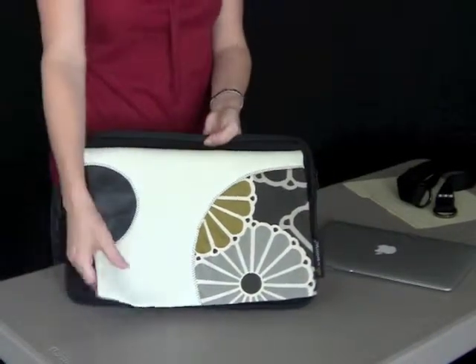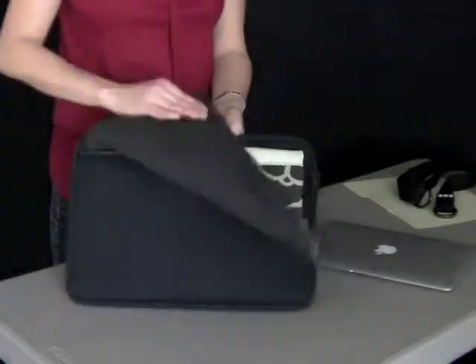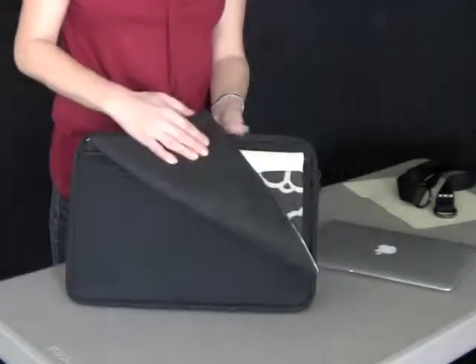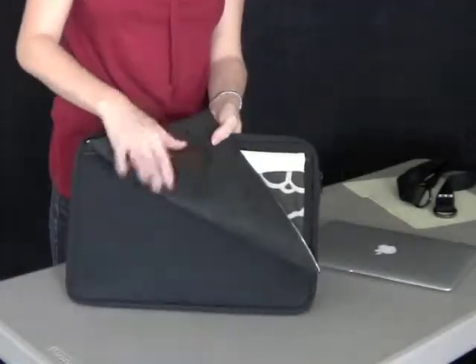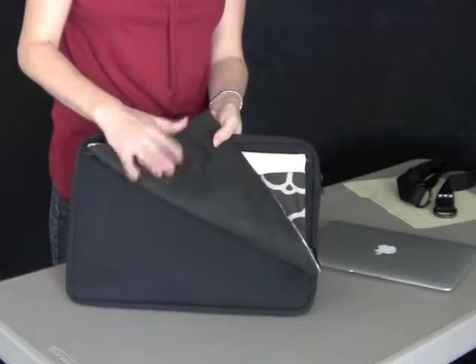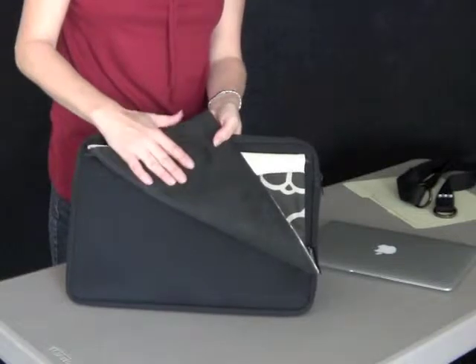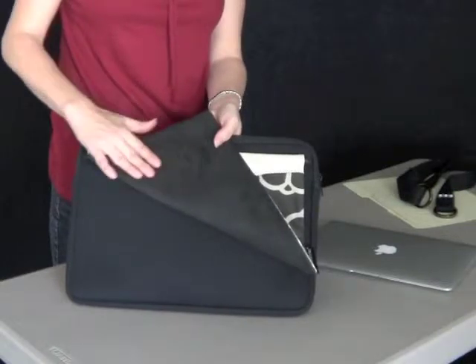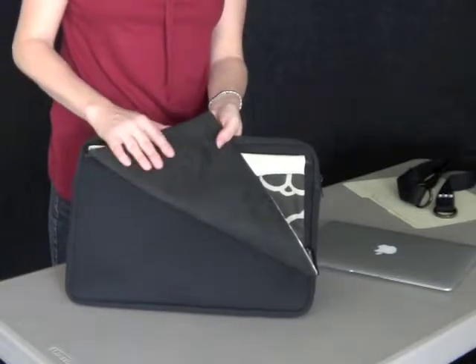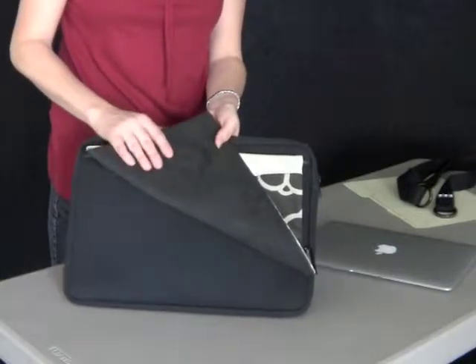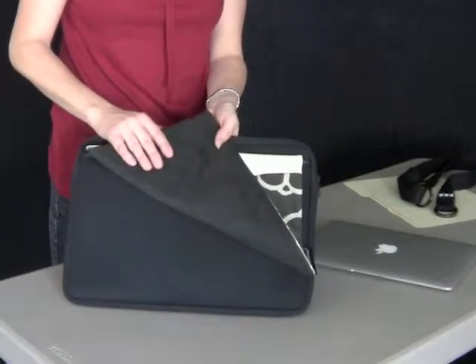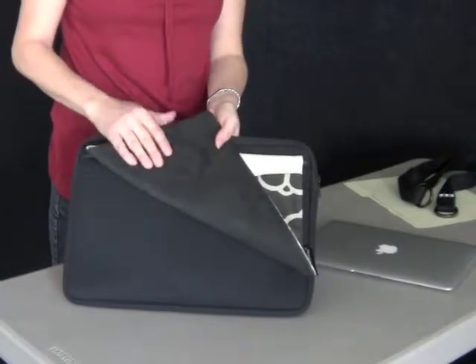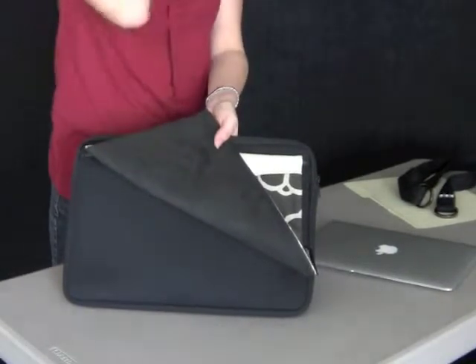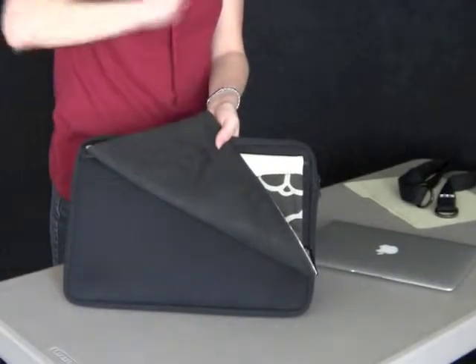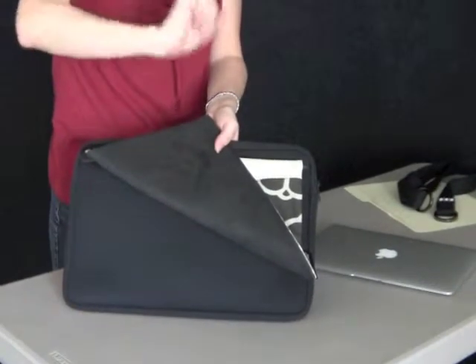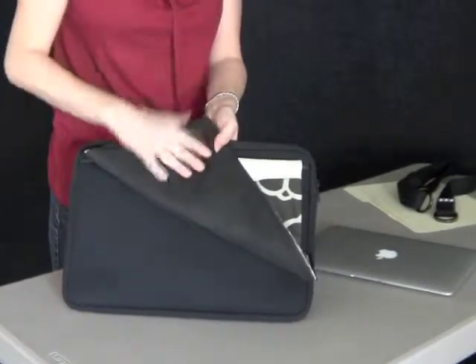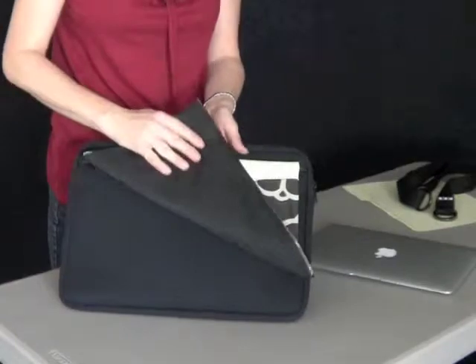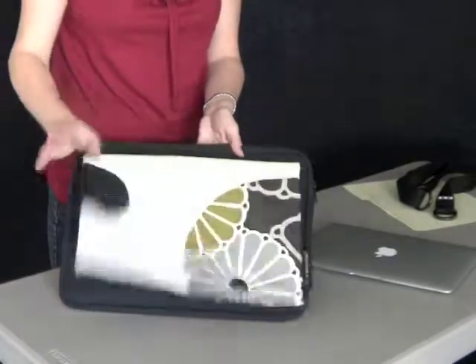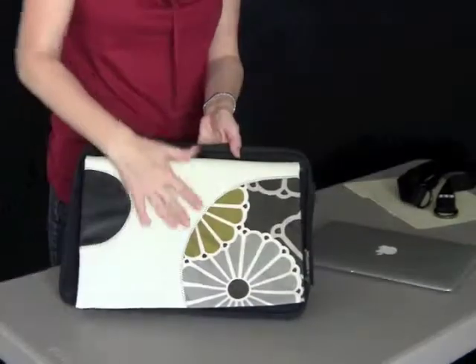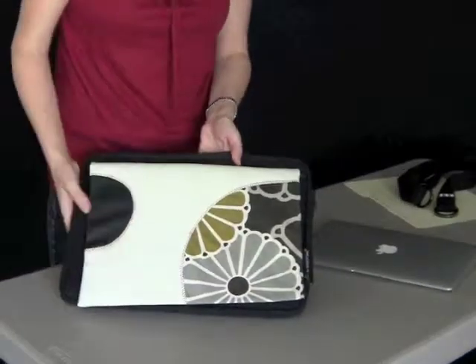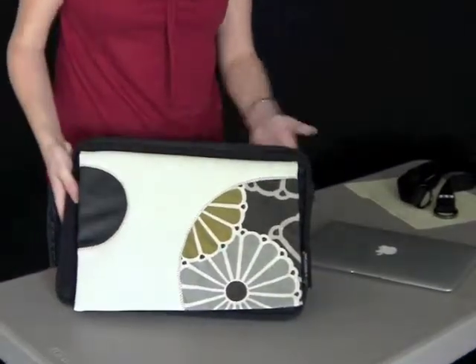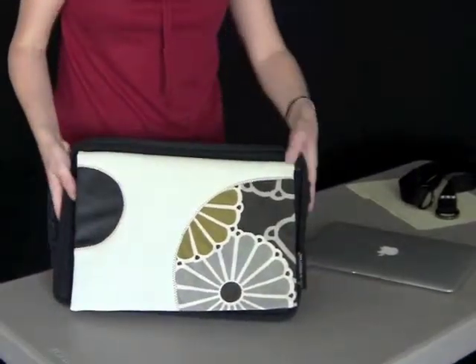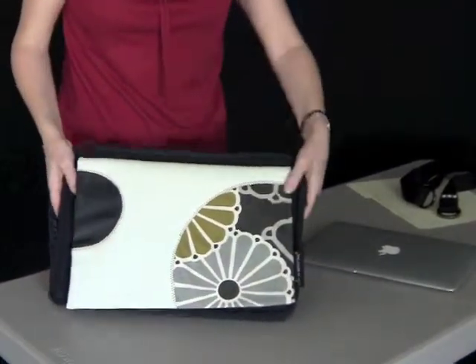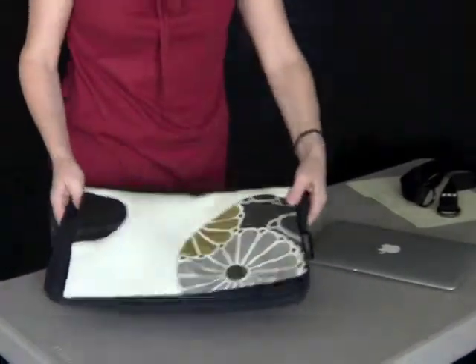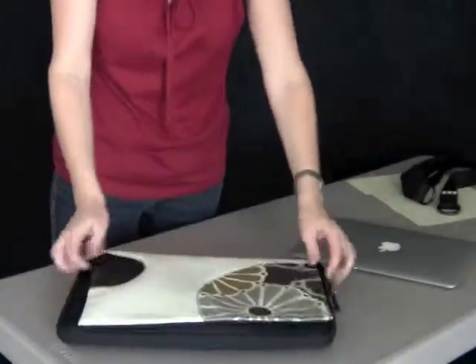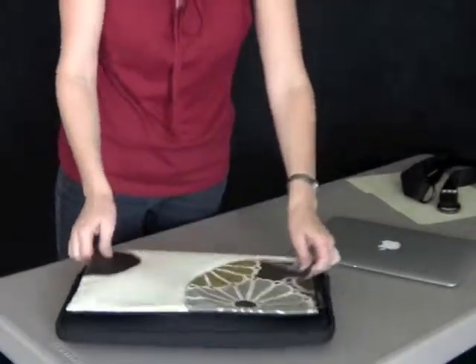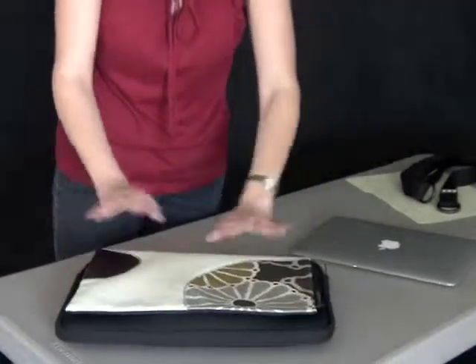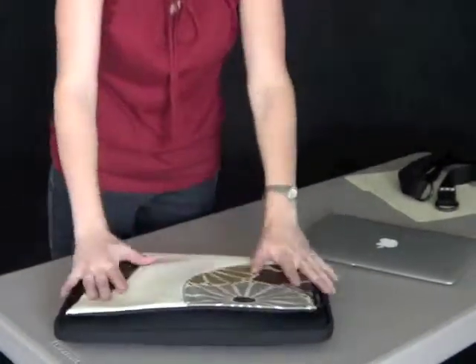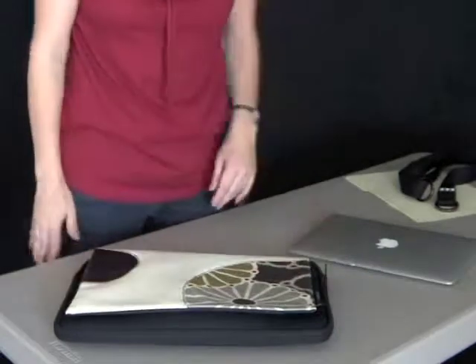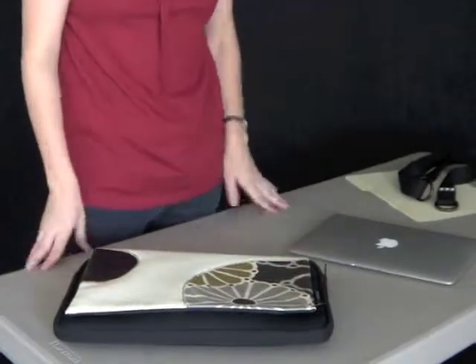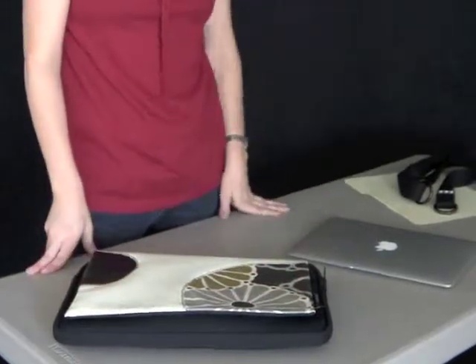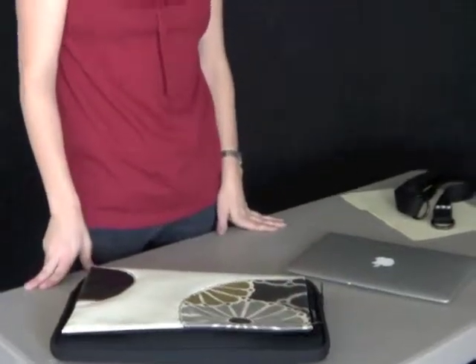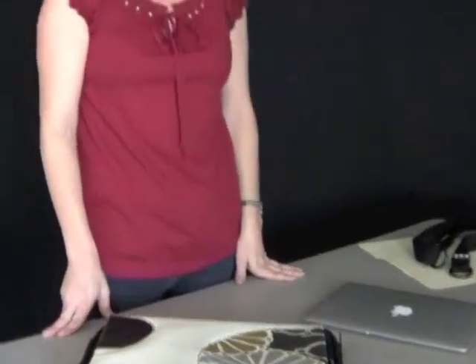The lens cleaning cloth on the back of these is actually great for cleaning your screen. You don't have to rub your wrist and blow your sleeve anymore to wipe off those smudges. So that's what the Hipslip is all about, and we hope you enjoy it. Thanks so much.